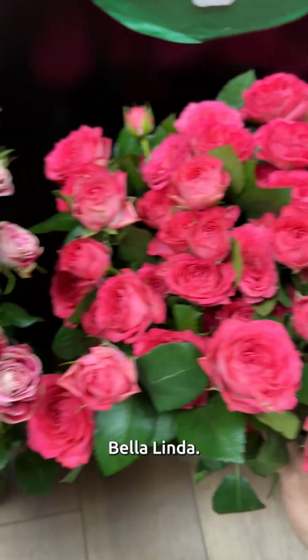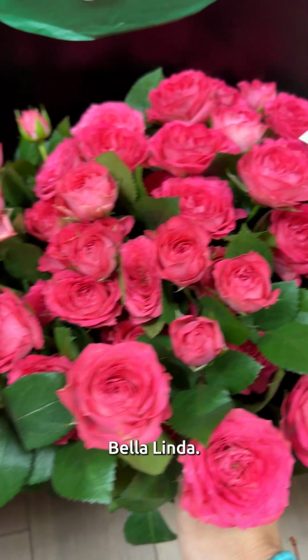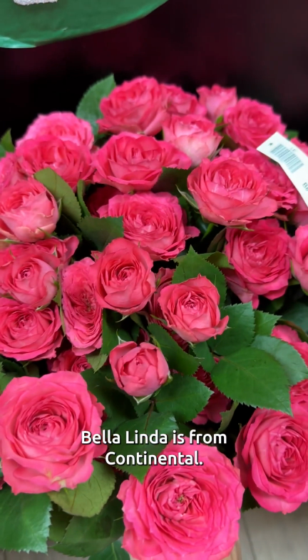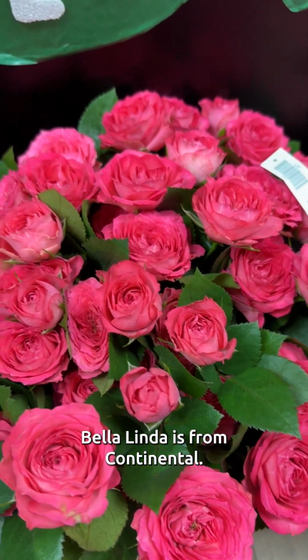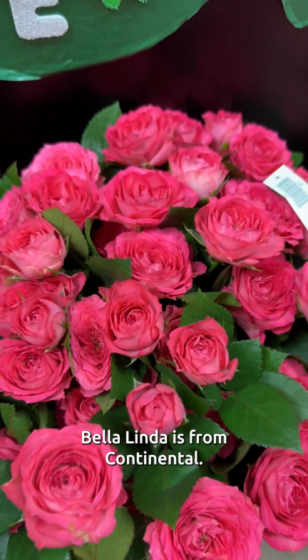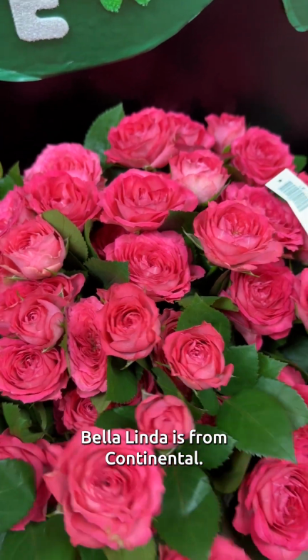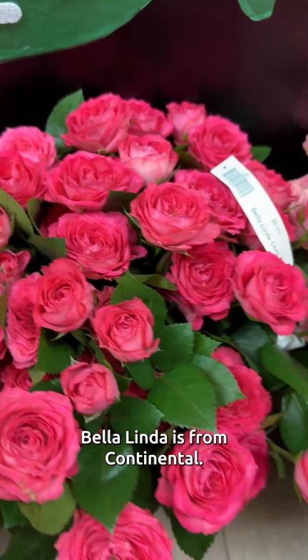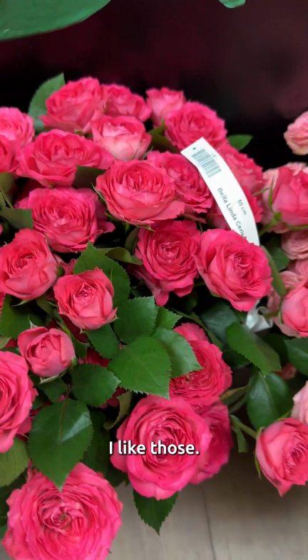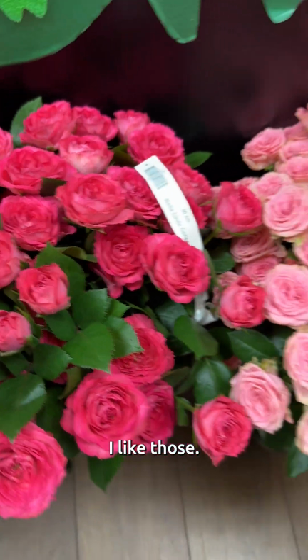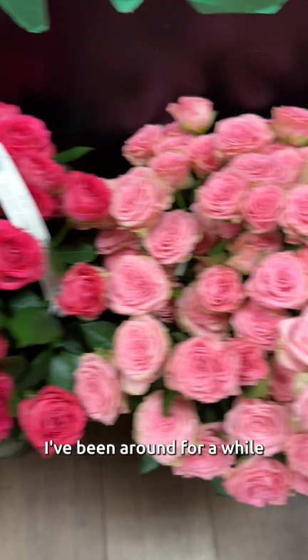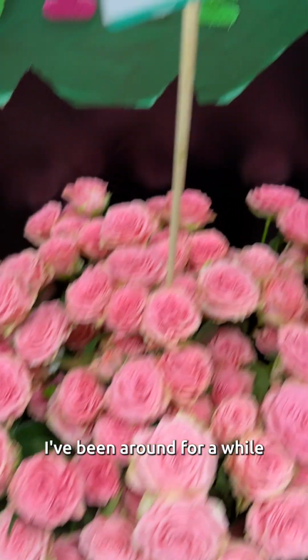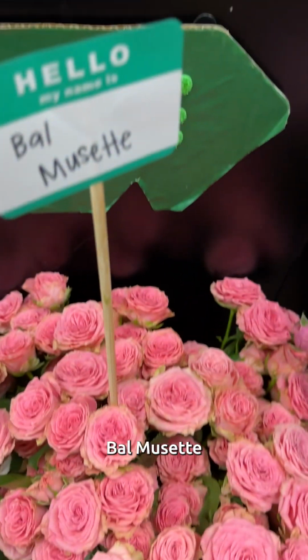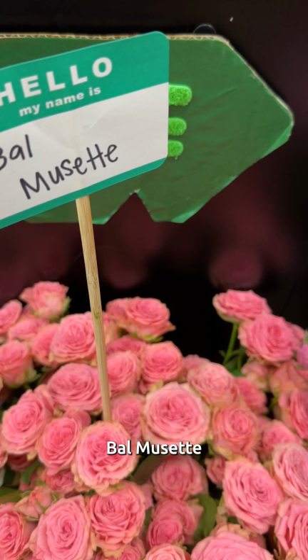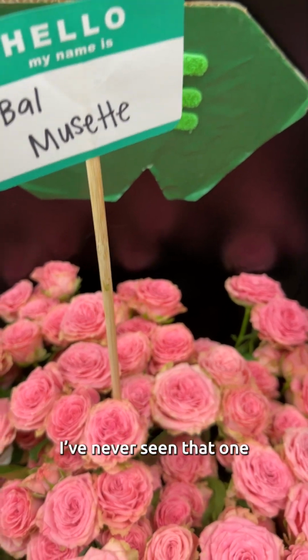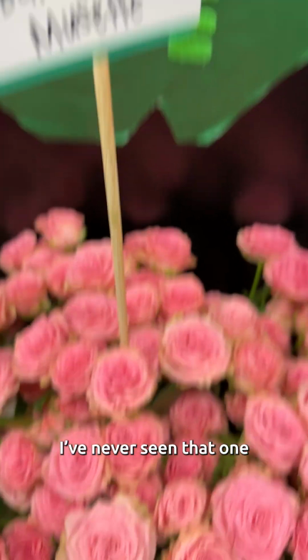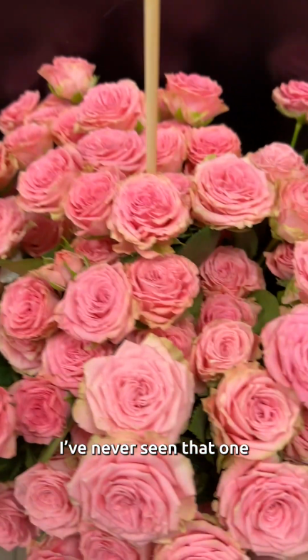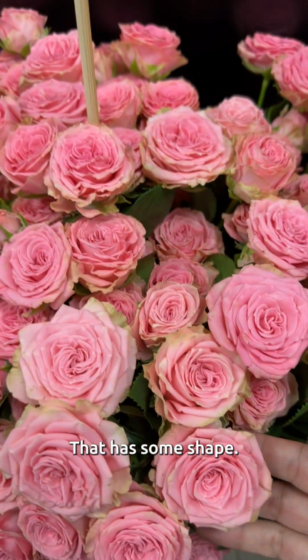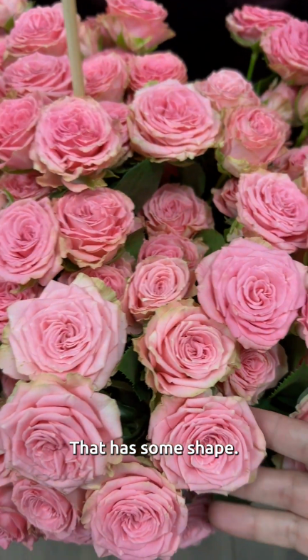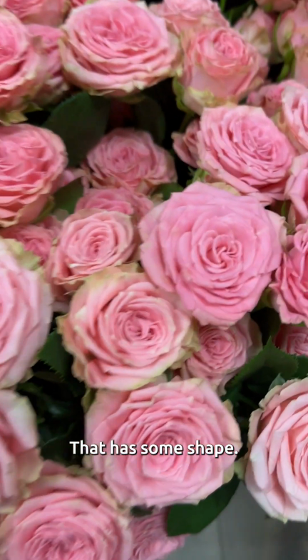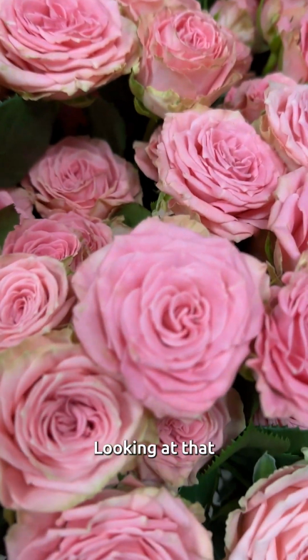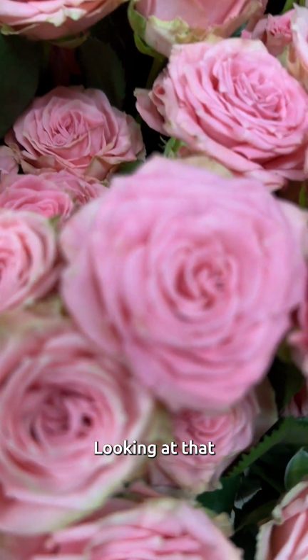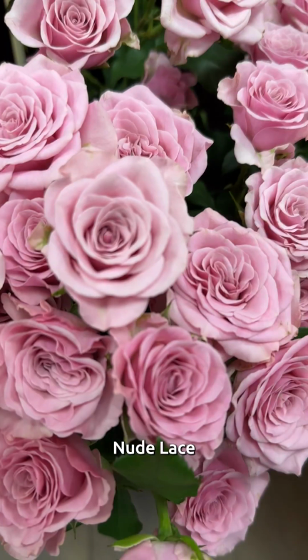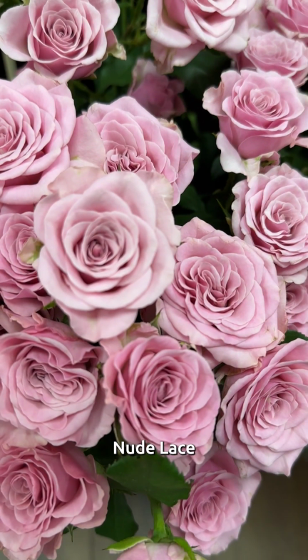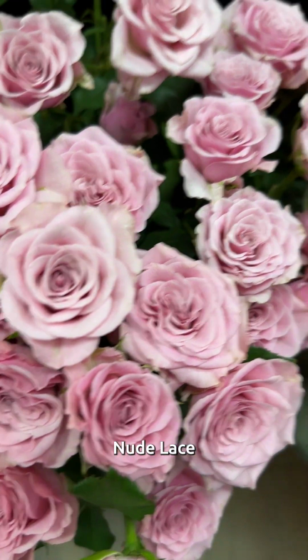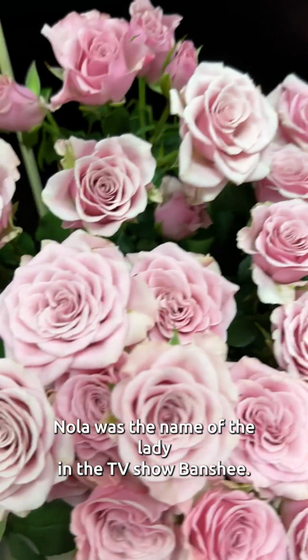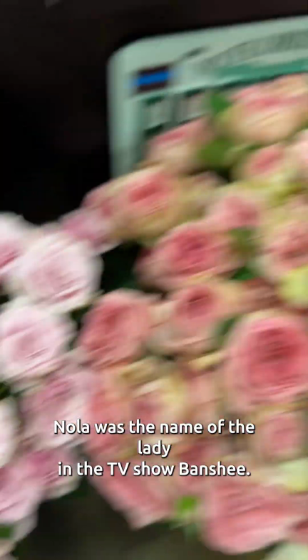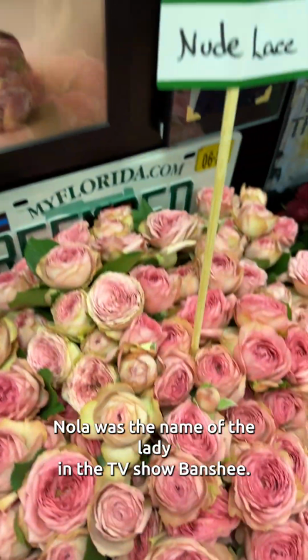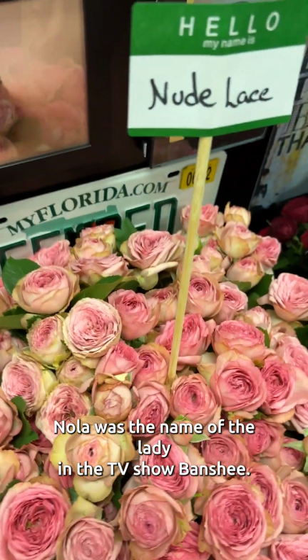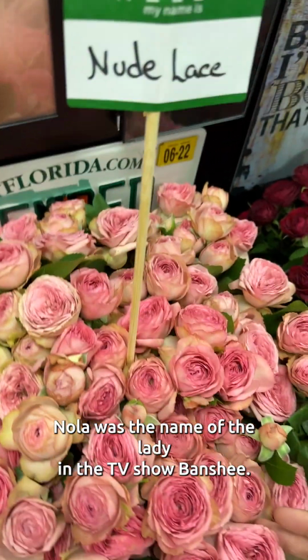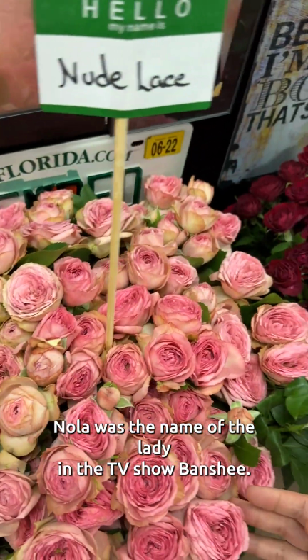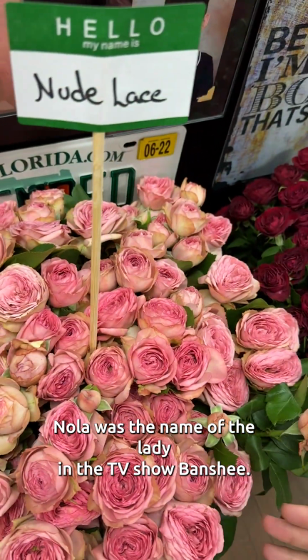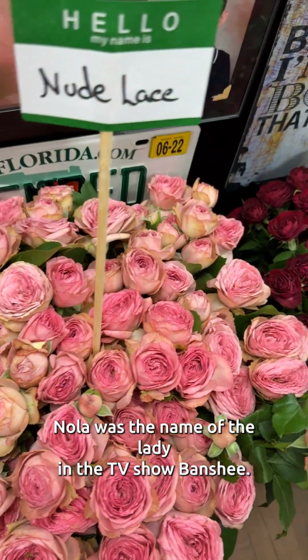Bella Linda. Bella Linda is from Continental — I like those, I've been around for a while. Balmusset — I've never seen that one. That has some shape, look at that. Nude Lace. Nola was the name of the lady in the TV show Banshee.